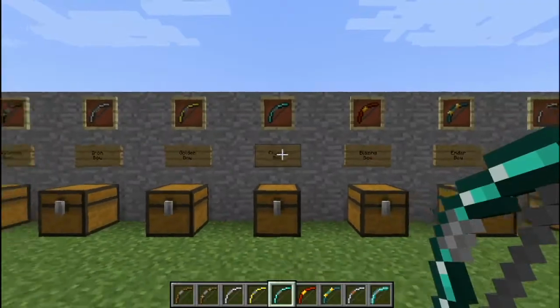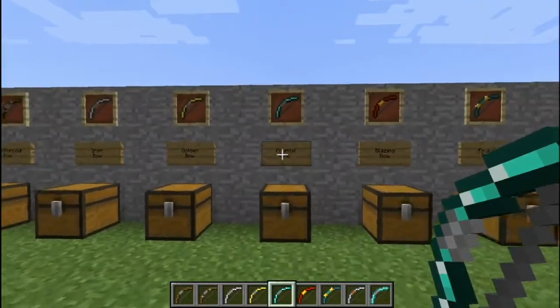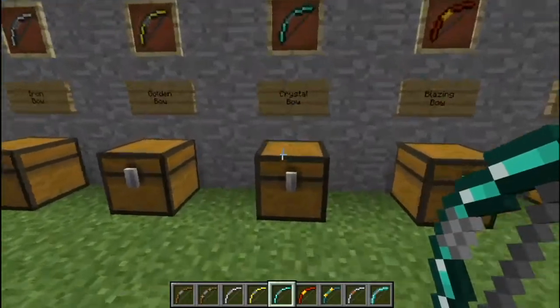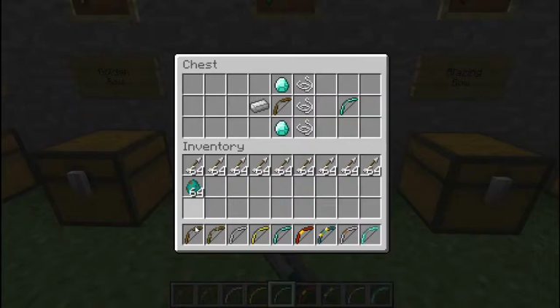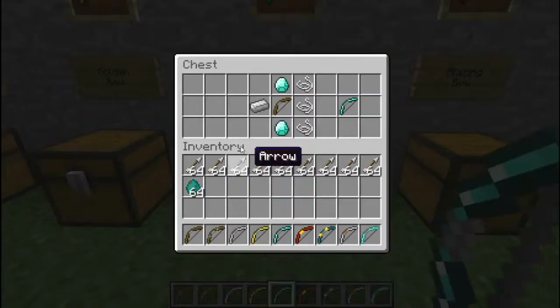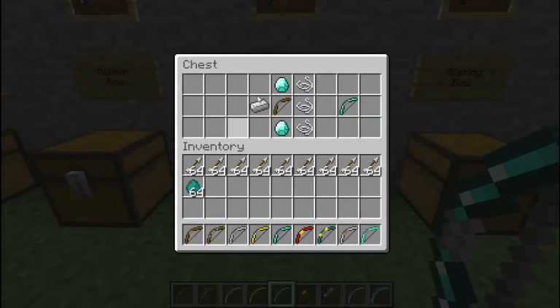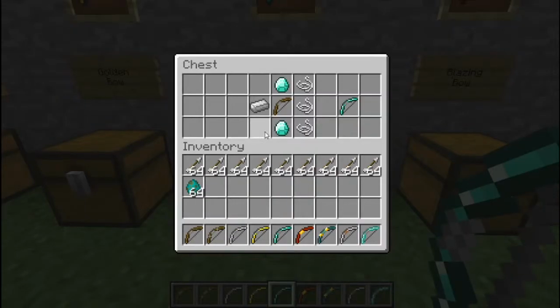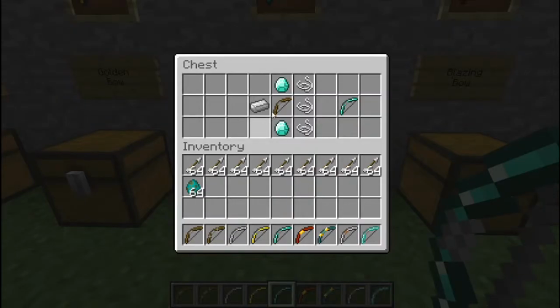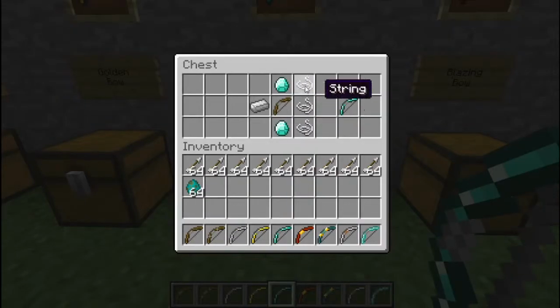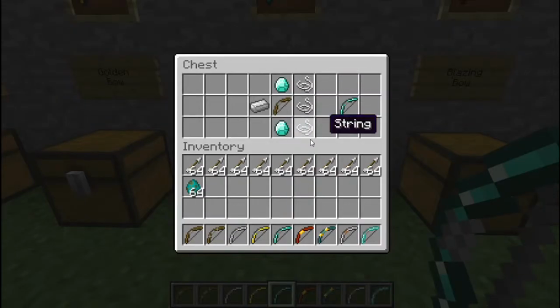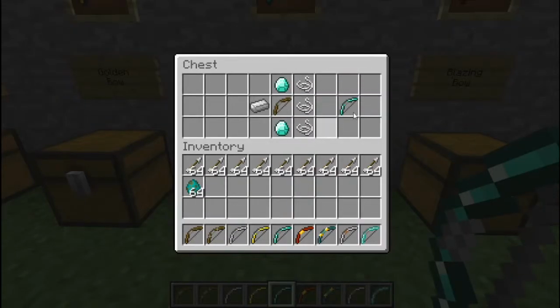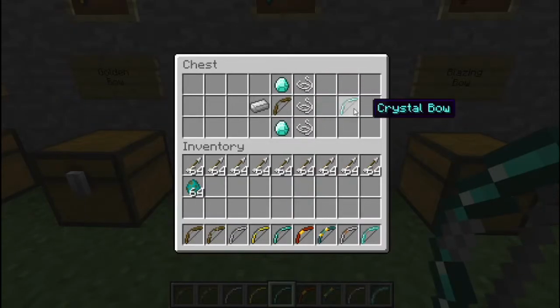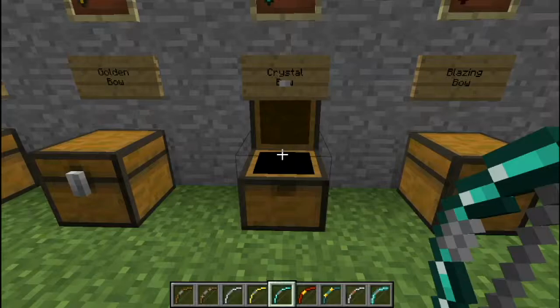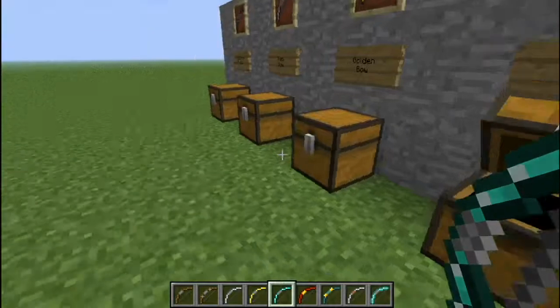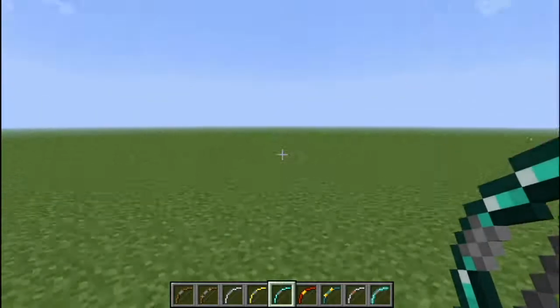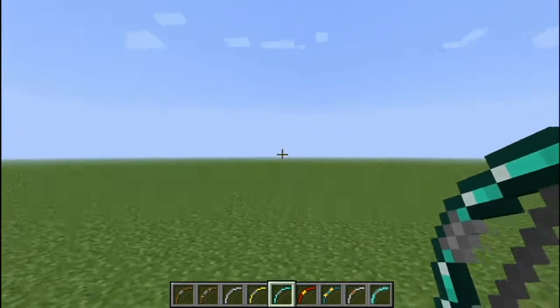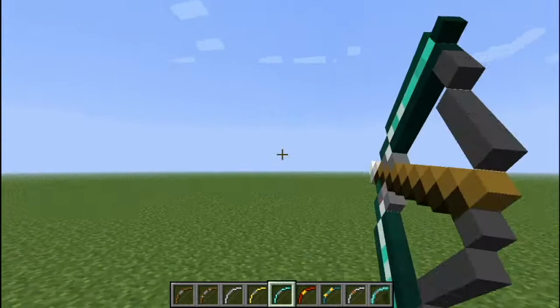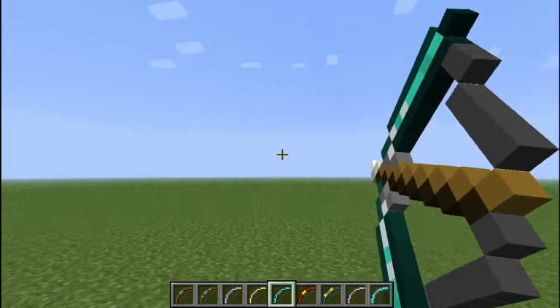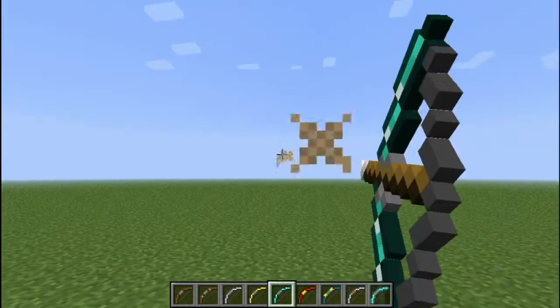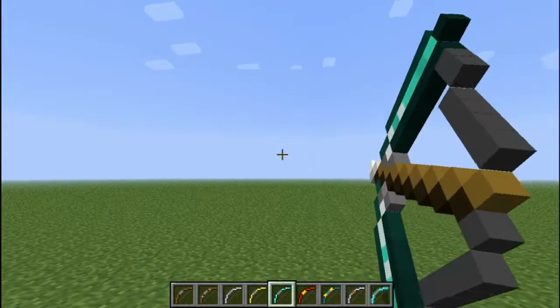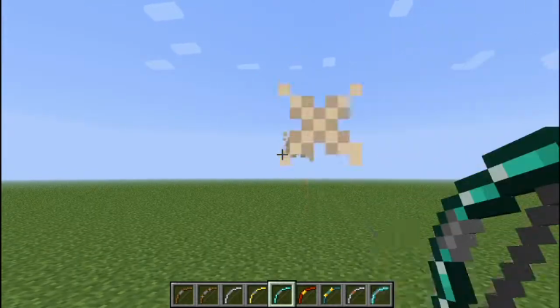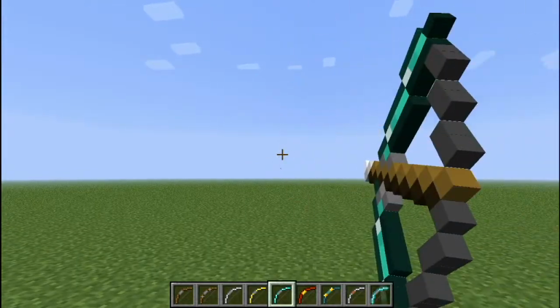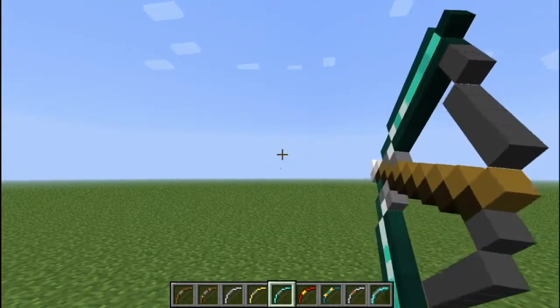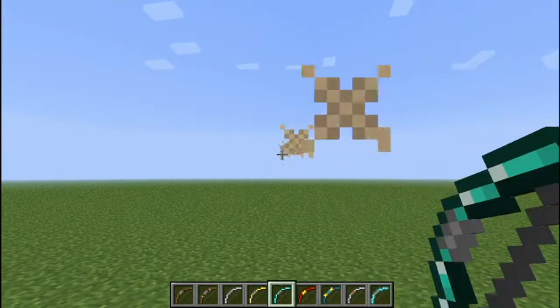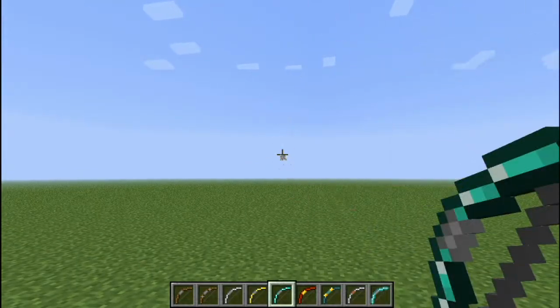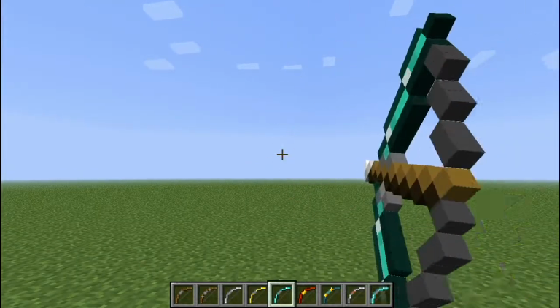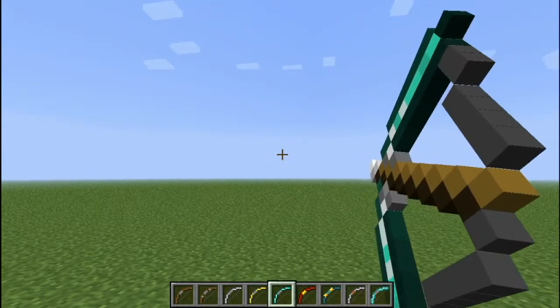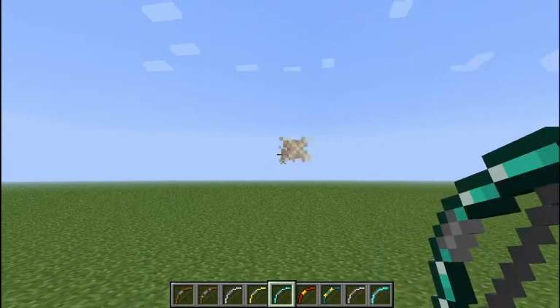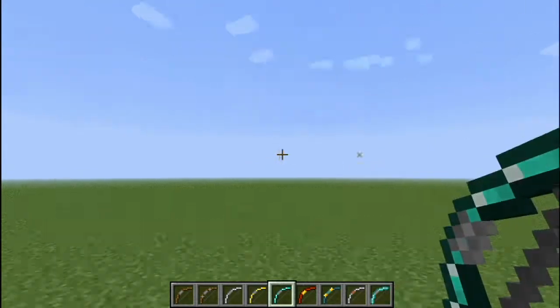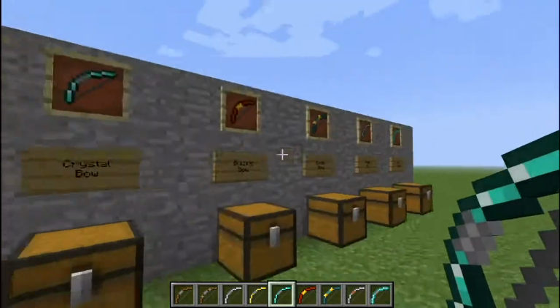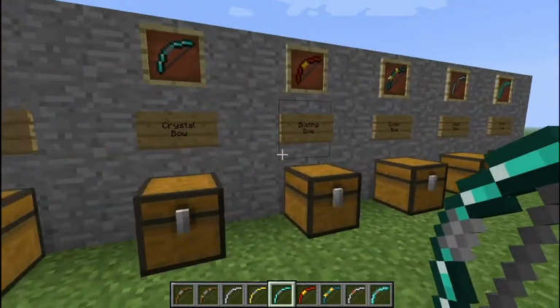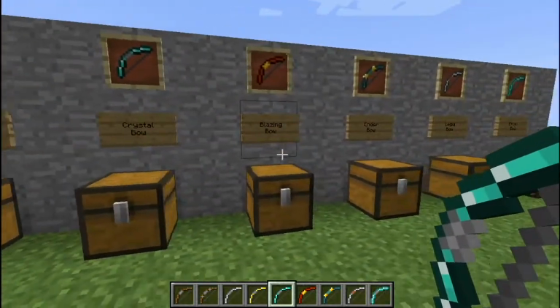We have the crystal bow here — just two diamonds, iron, and three string. Same speed as the gold bow, except the durability is a lot more.